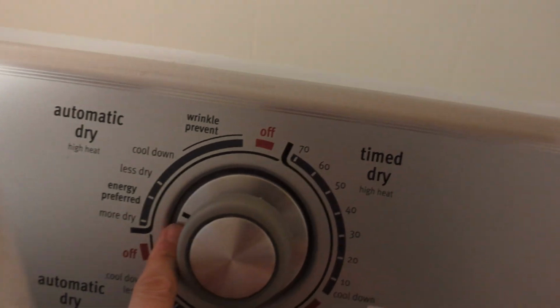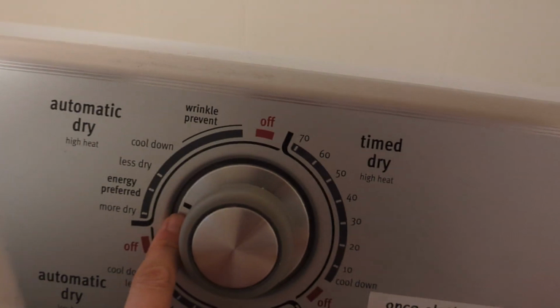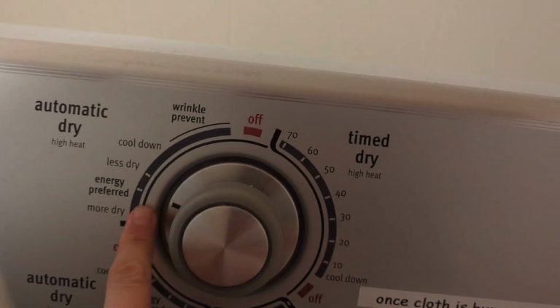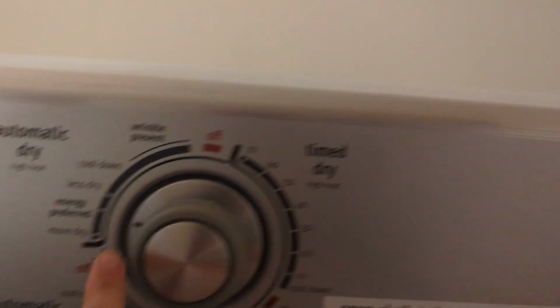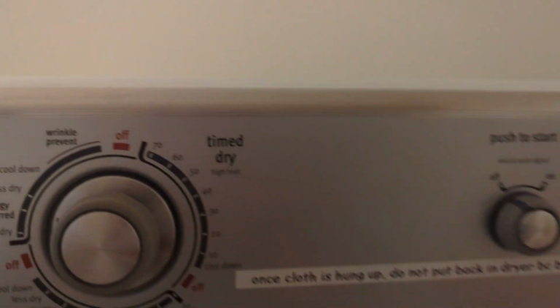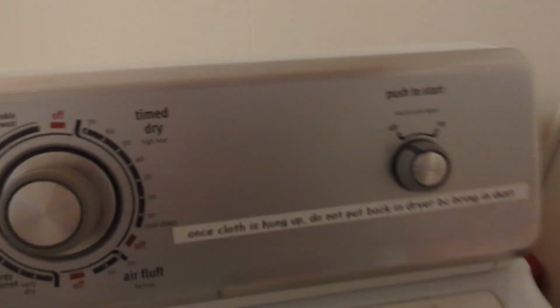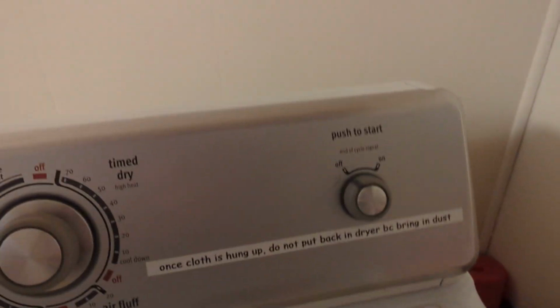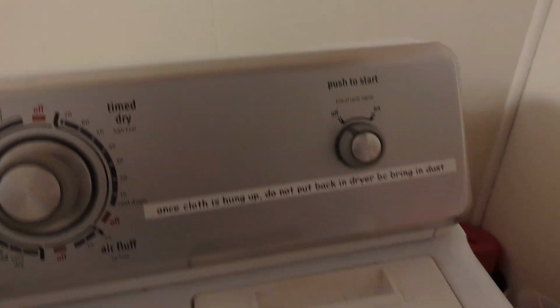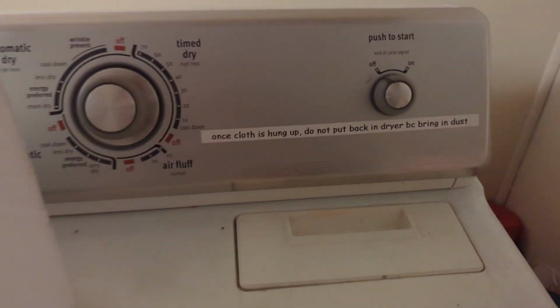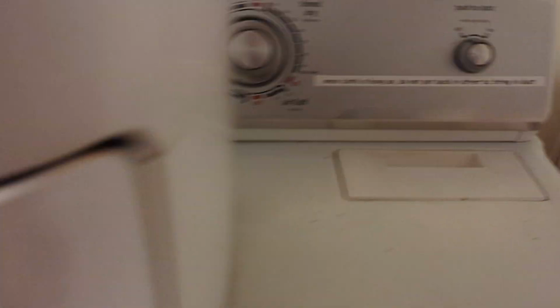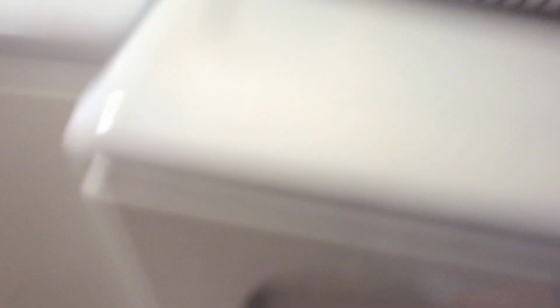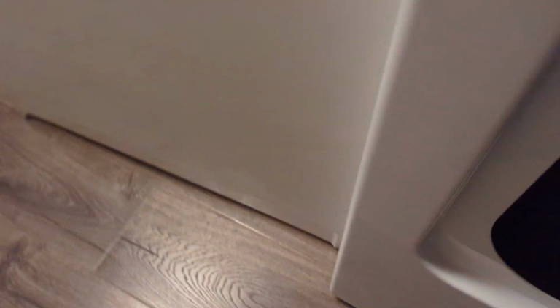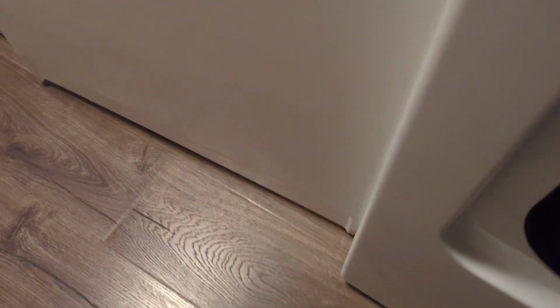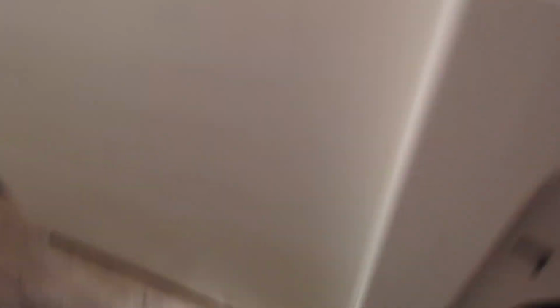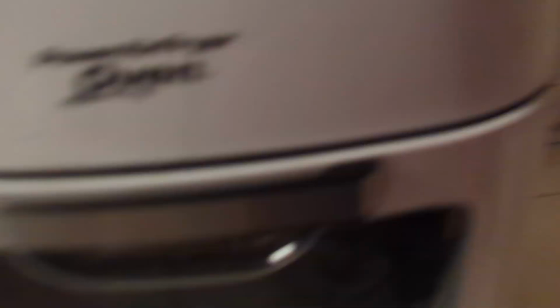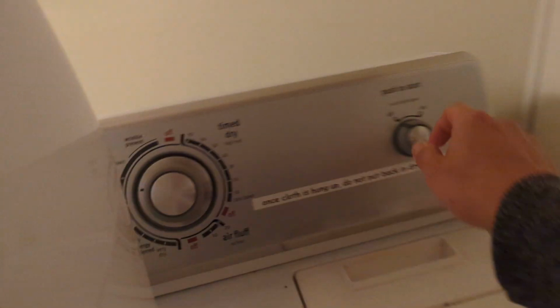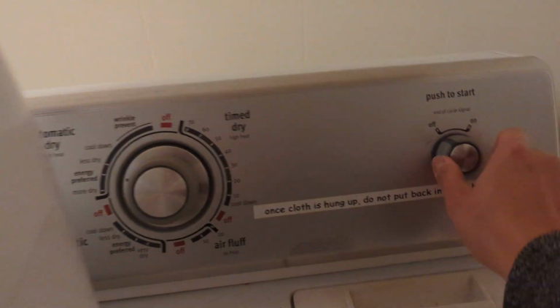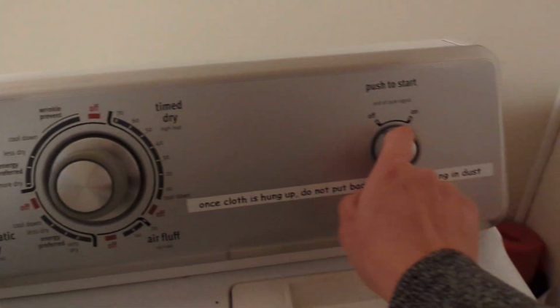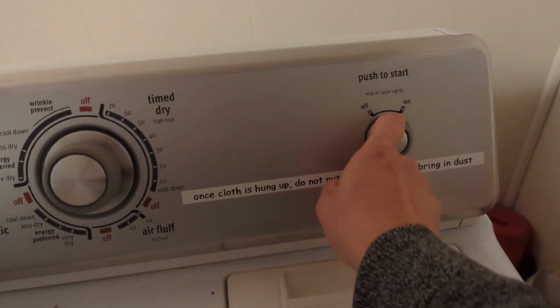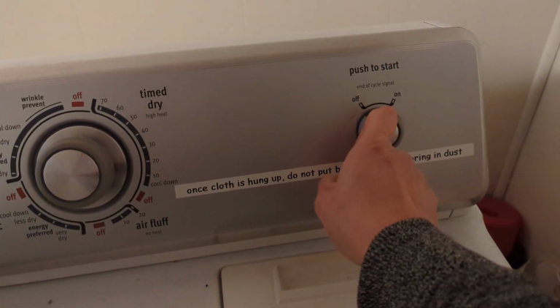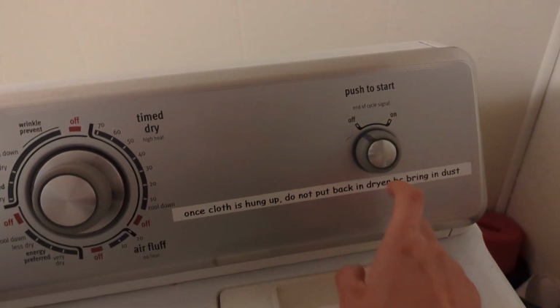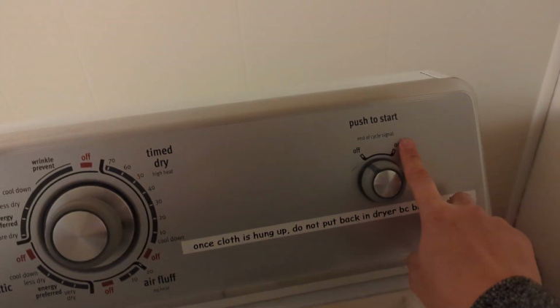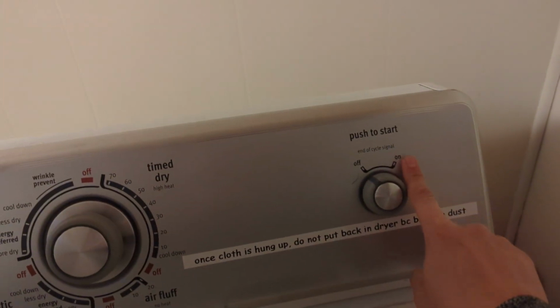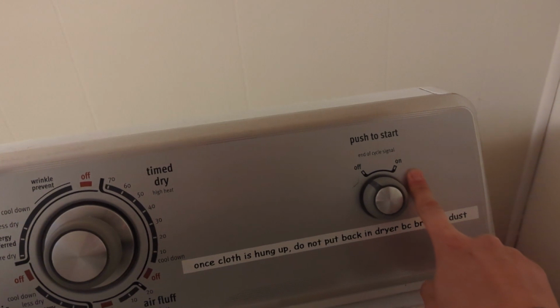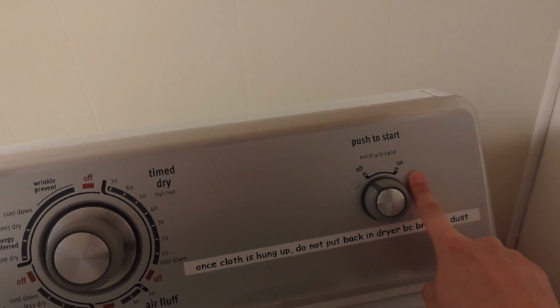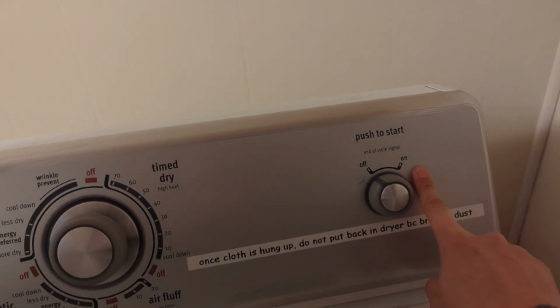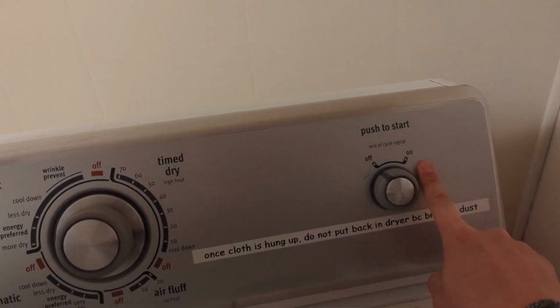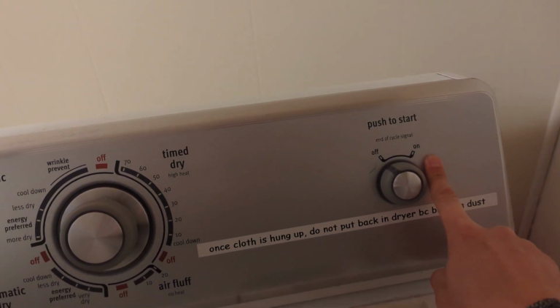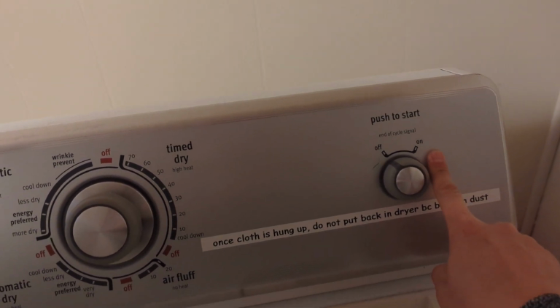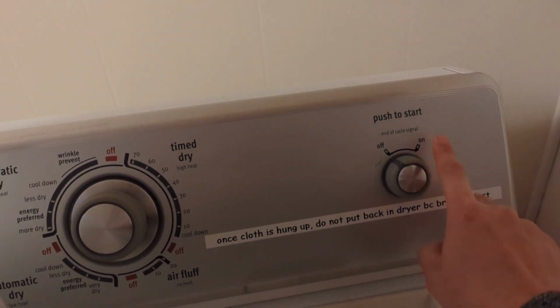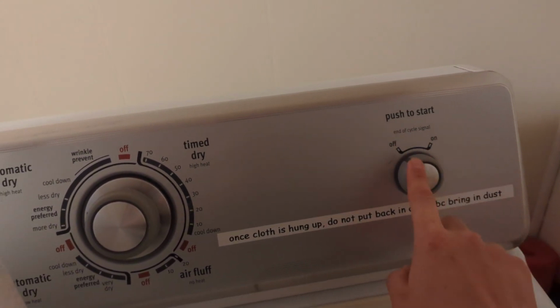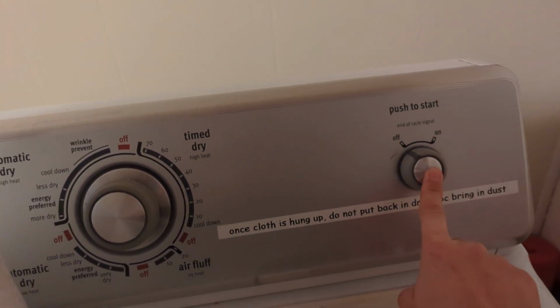Once you pick your setting, close the door and make sure everything is inside, then press start. When it's on, there will be a loud buzz whenever it stops, and you just press start again.